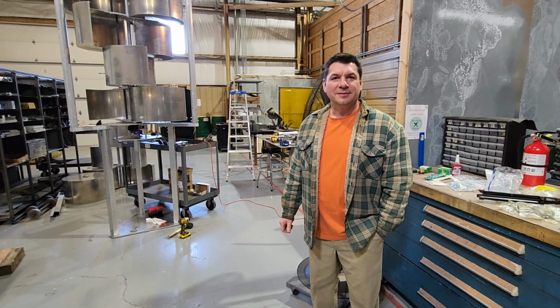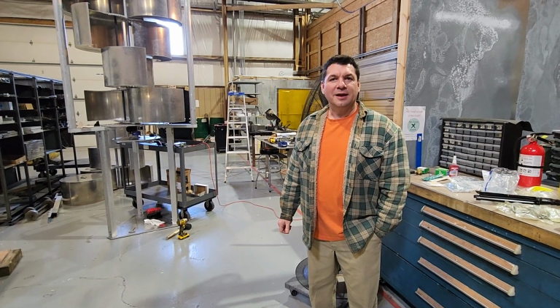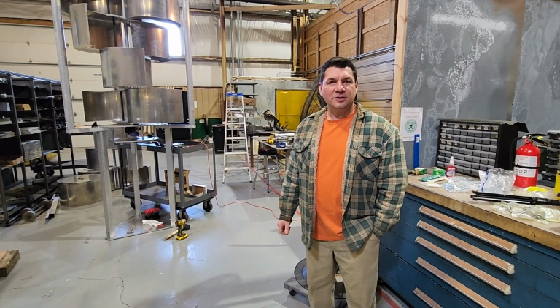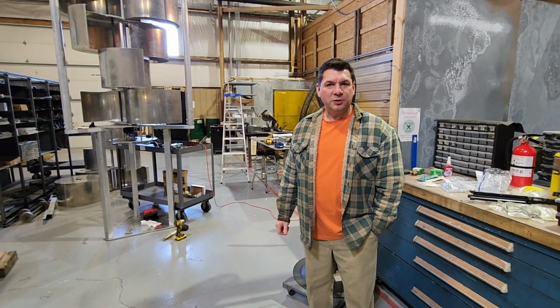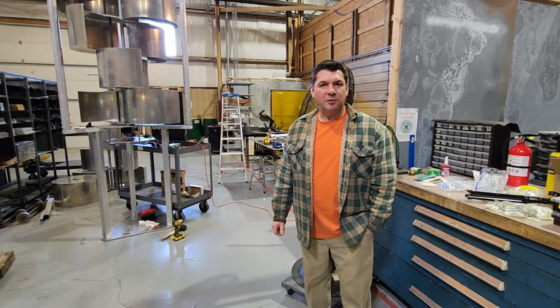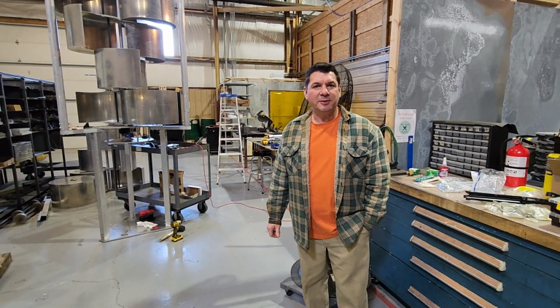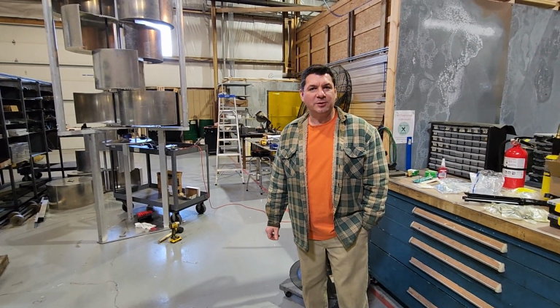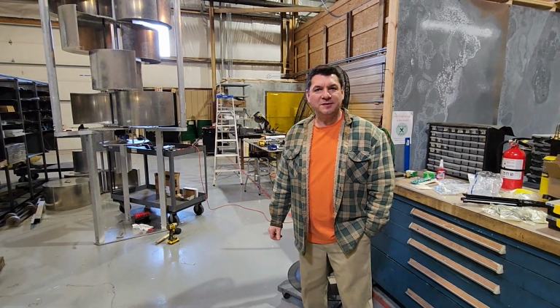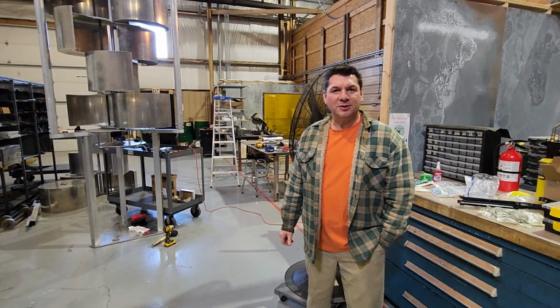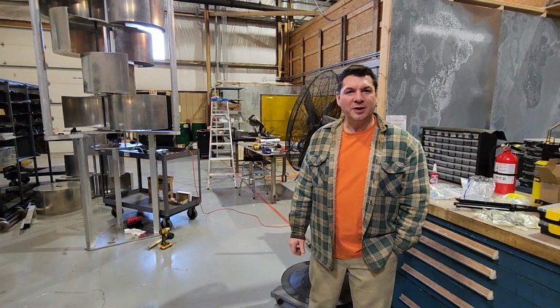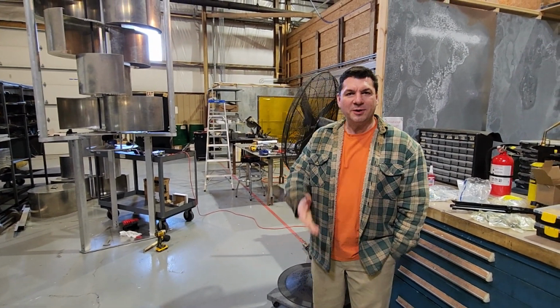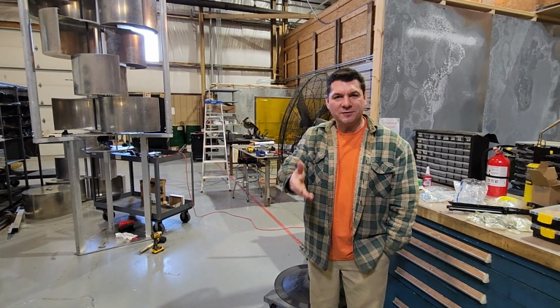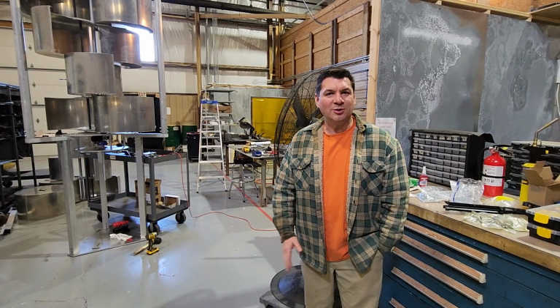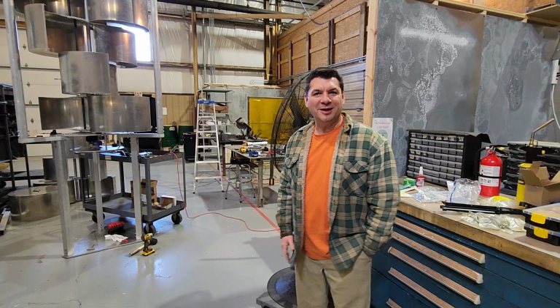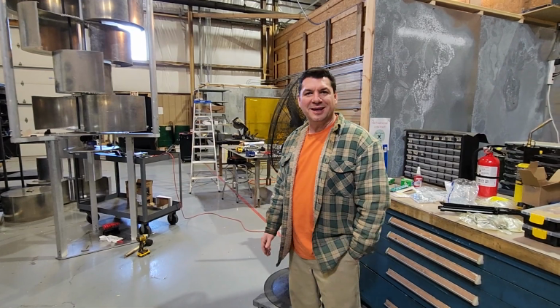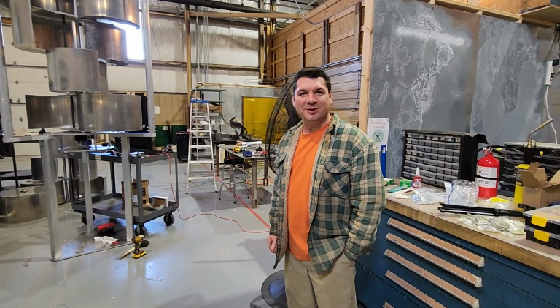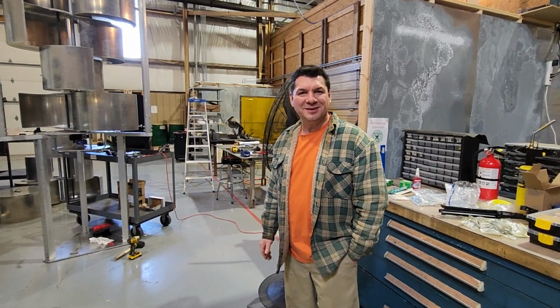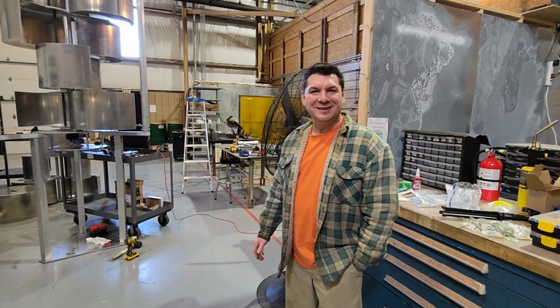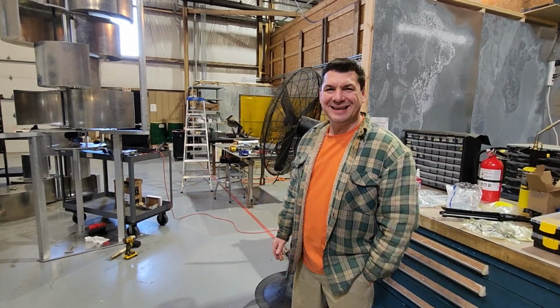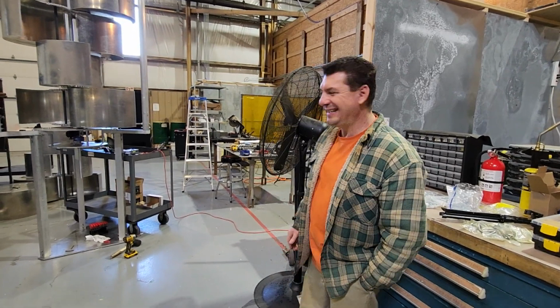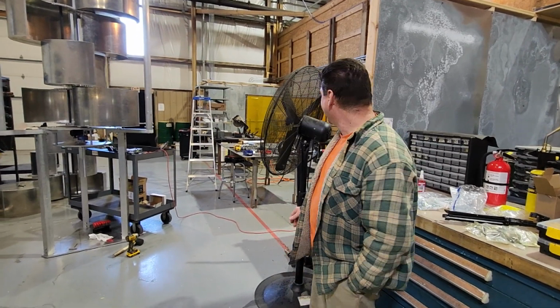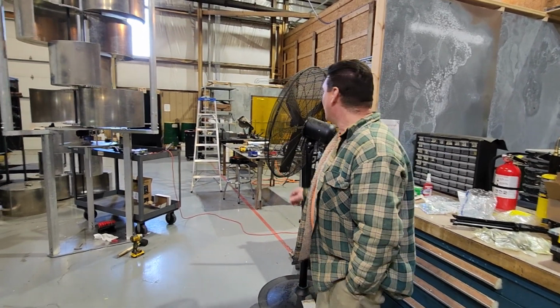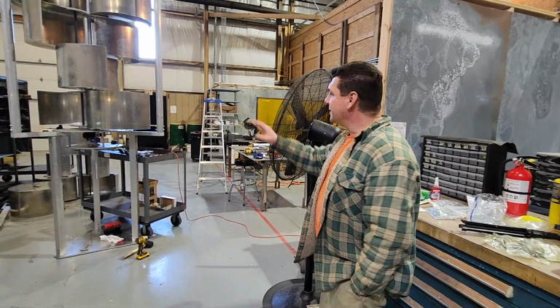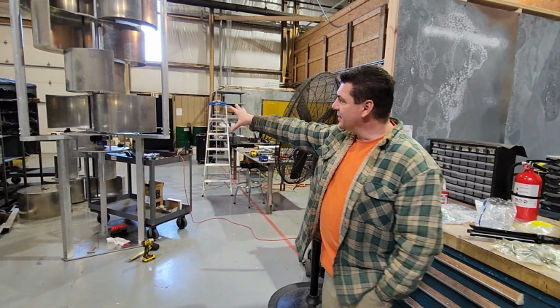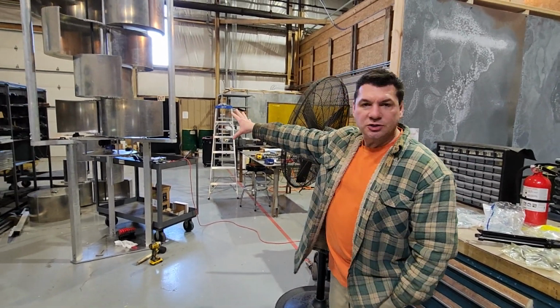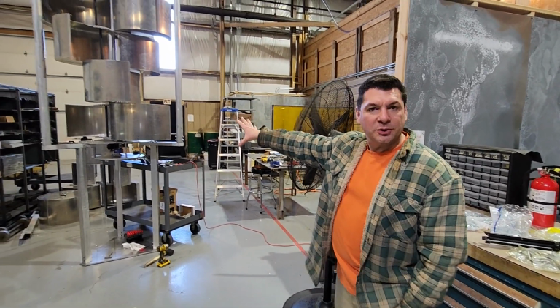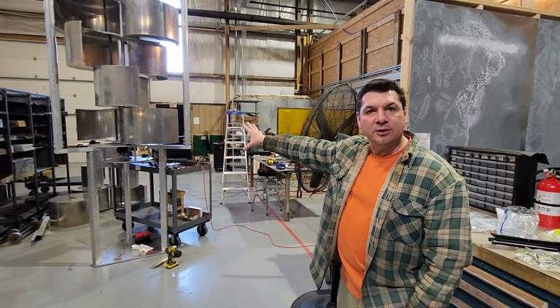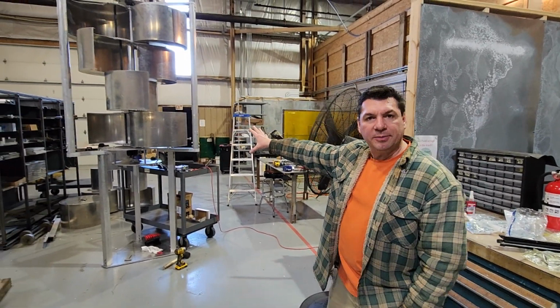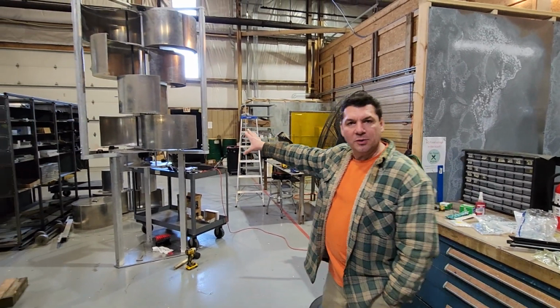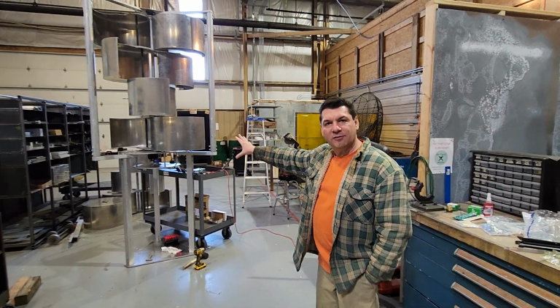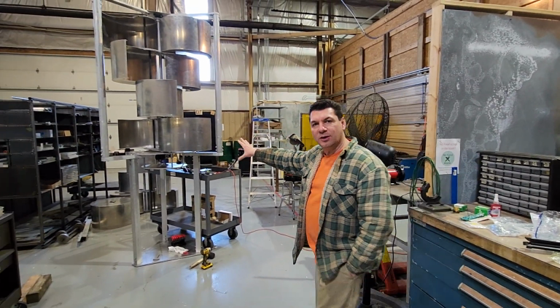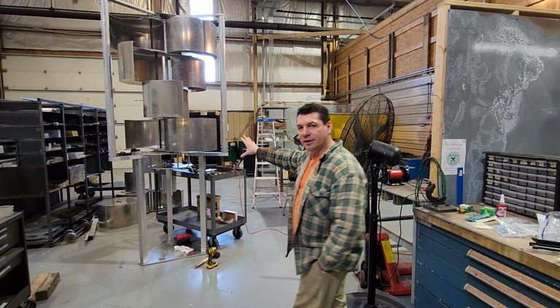Hey guys, Chris from Harmony Turbines here. We have my wife Cheryl behind the camera. Hello. I wanted to show you a little bit about what we have going on here.